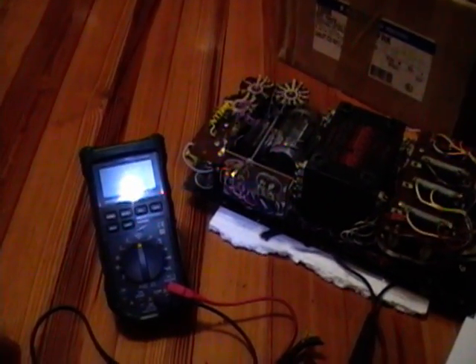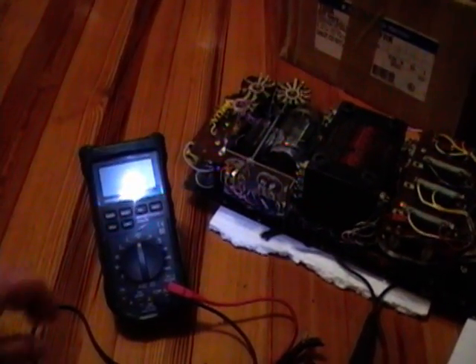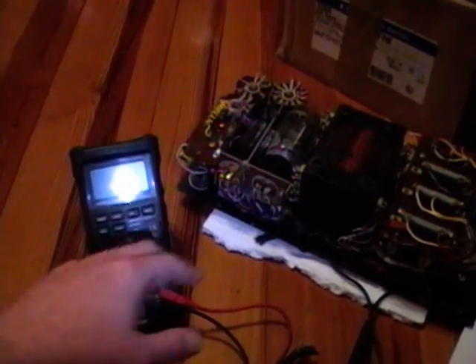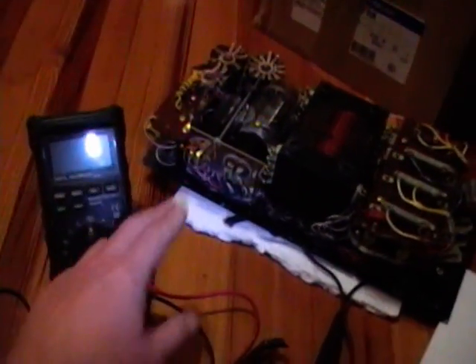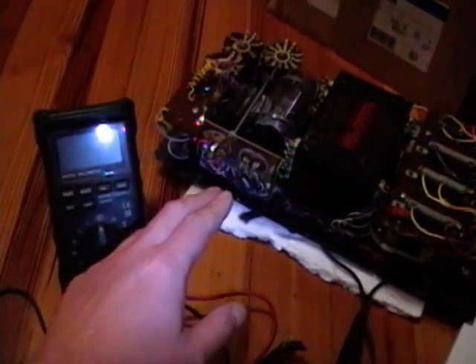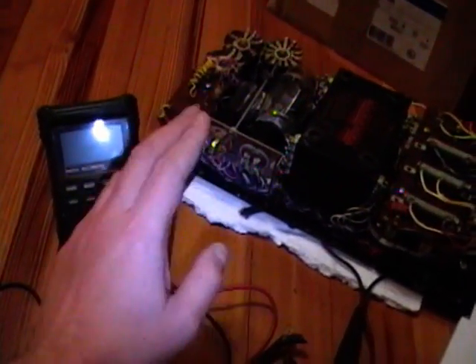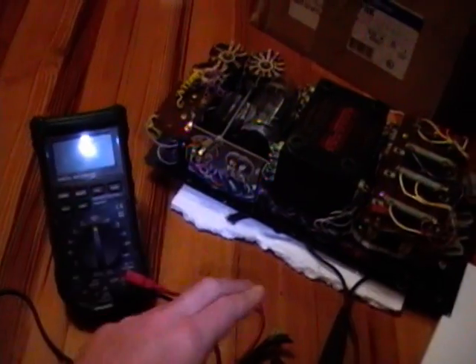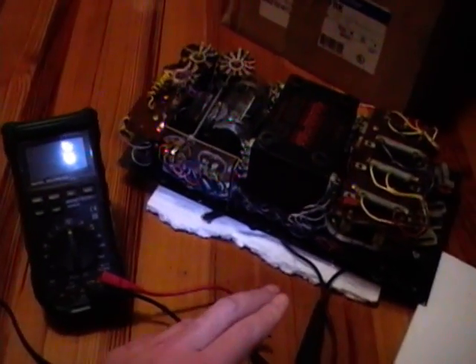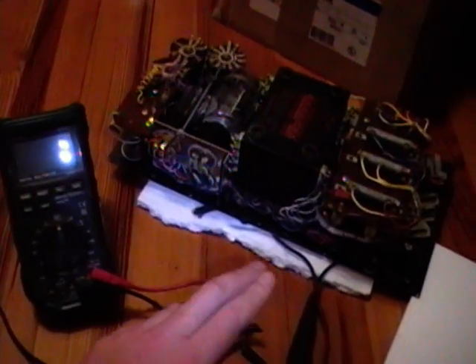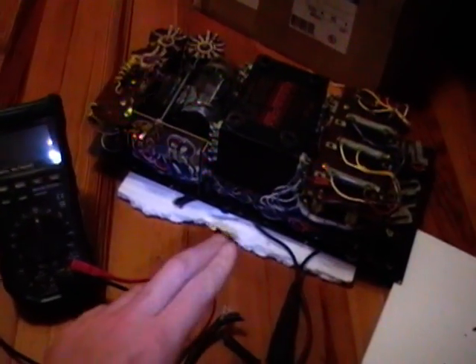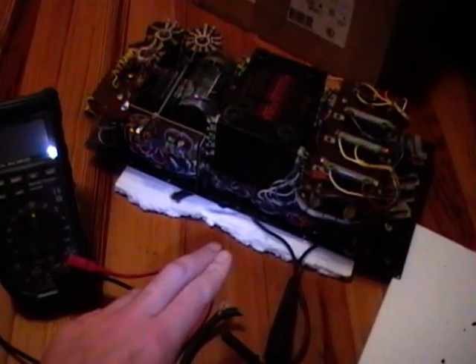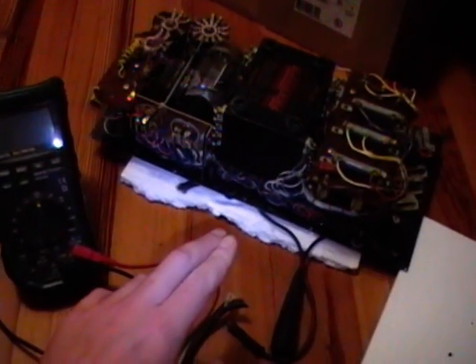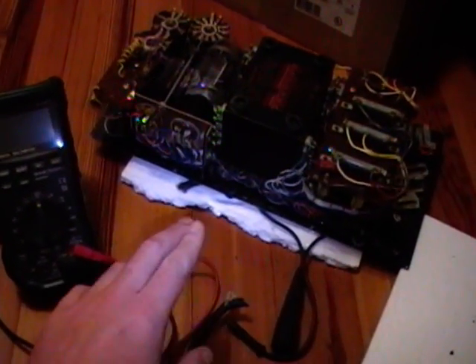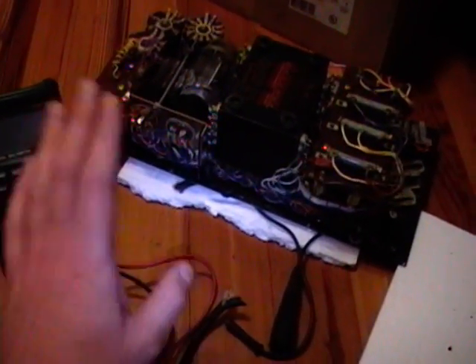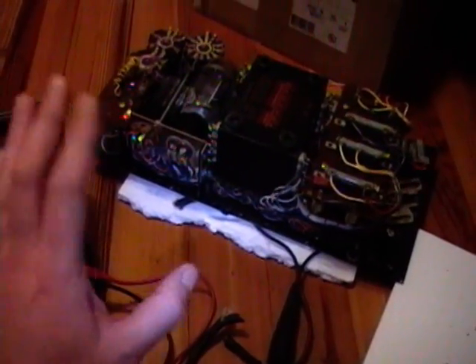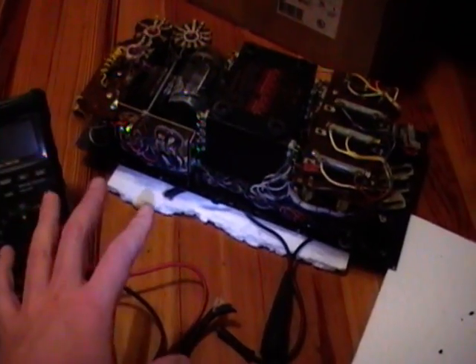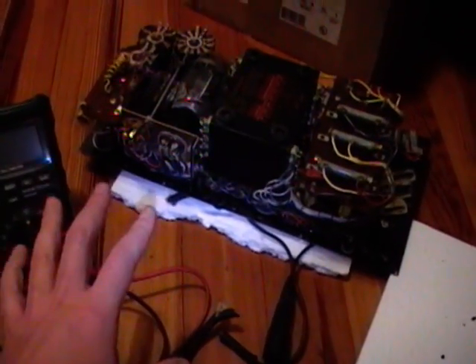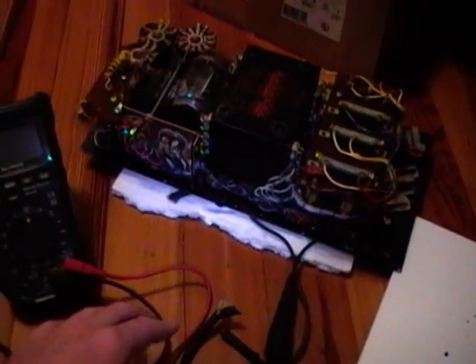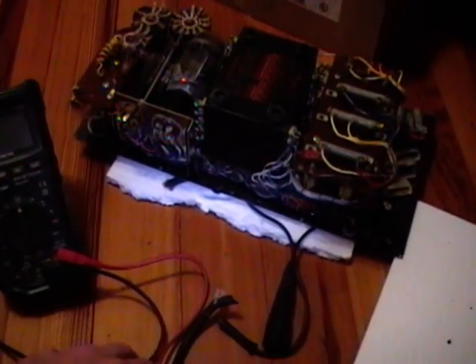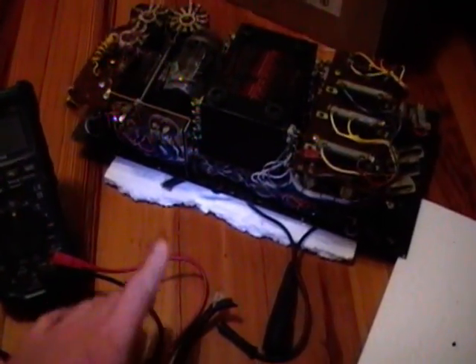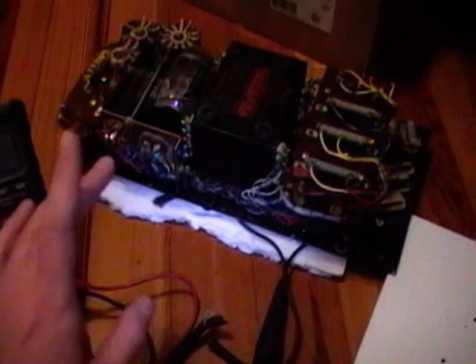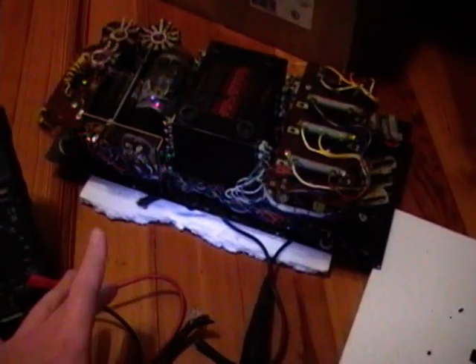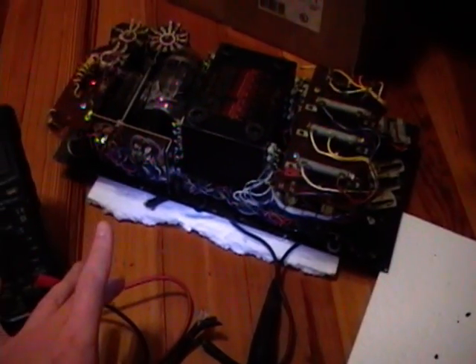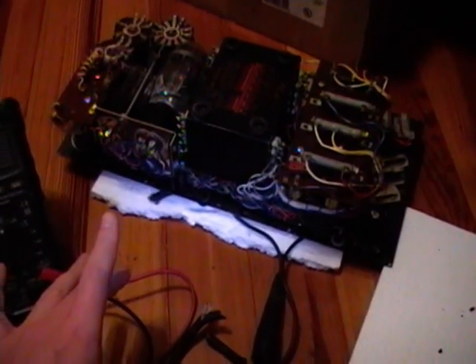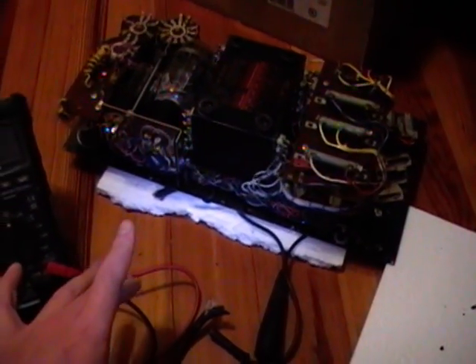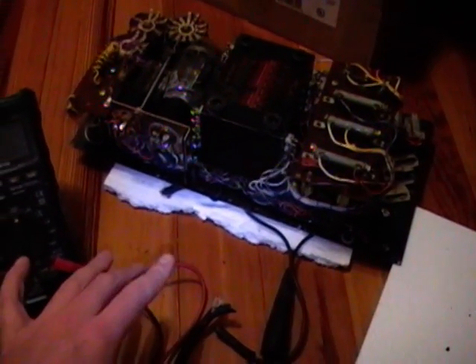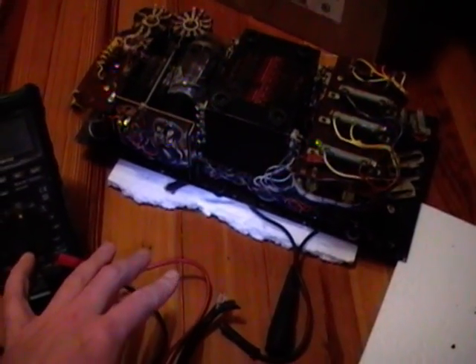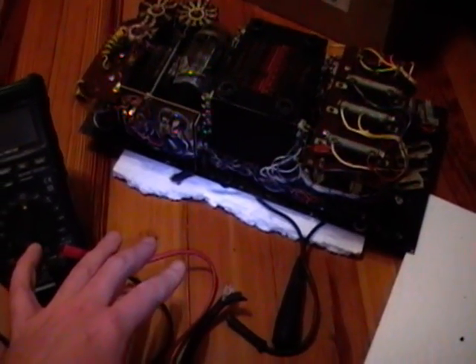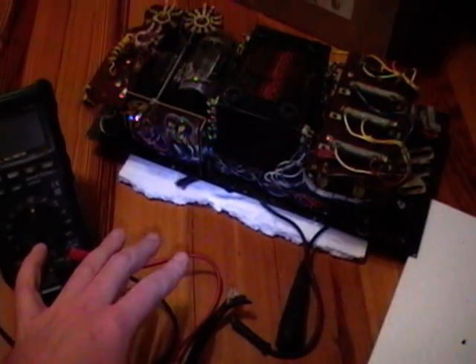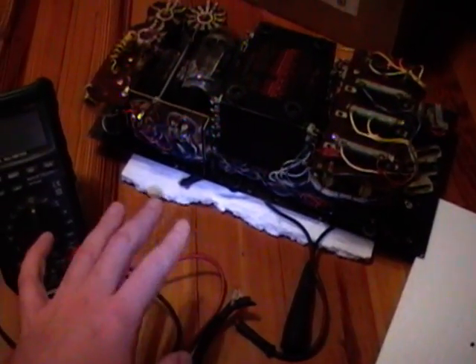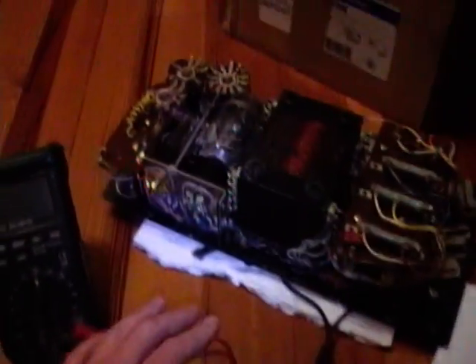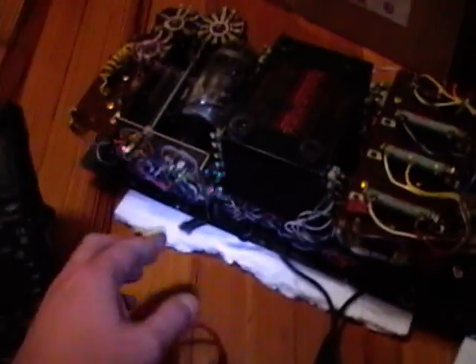I've reinstalled the tubes and spot checked a few of the resistors — so far they're all within spec. Now I'm working on the power cord.